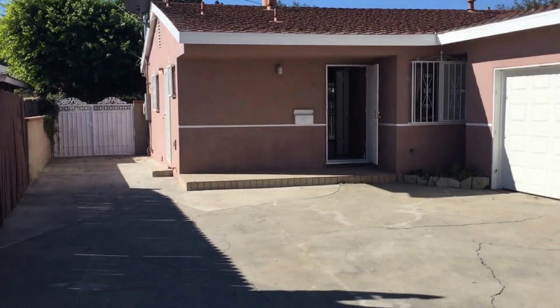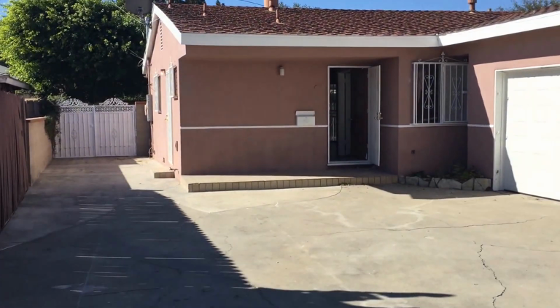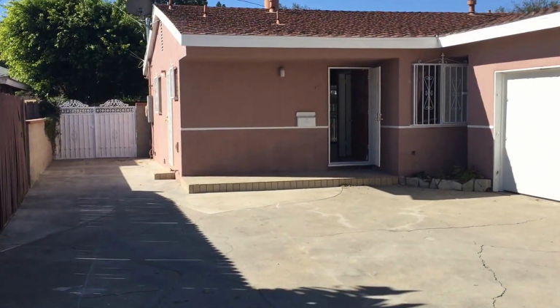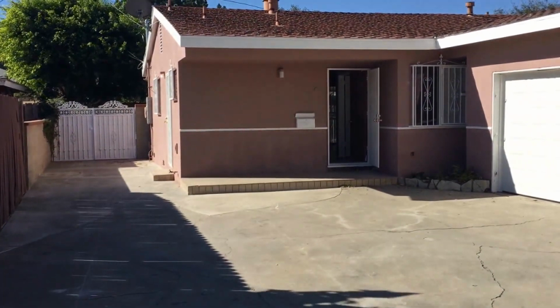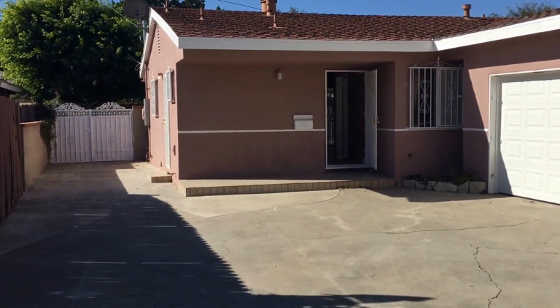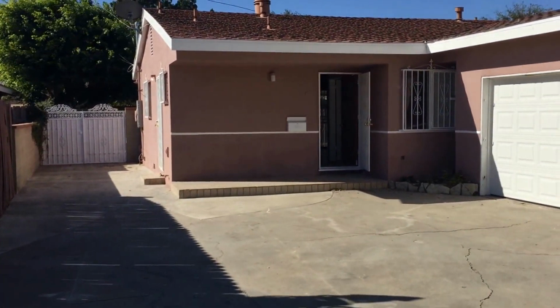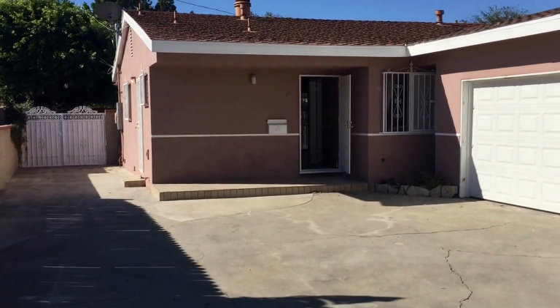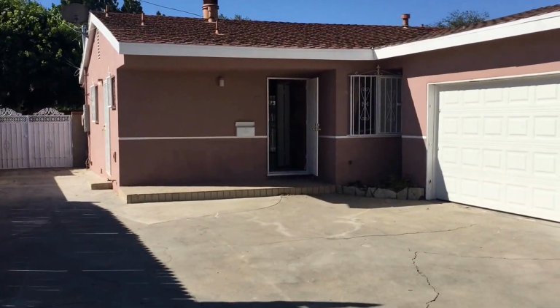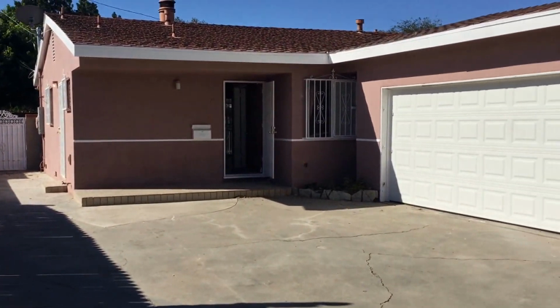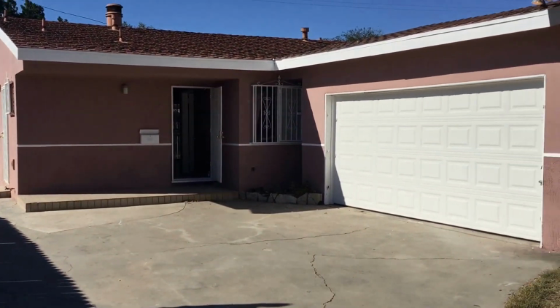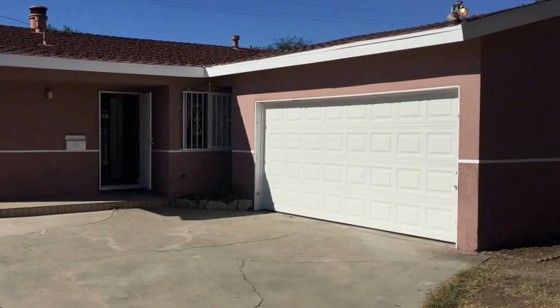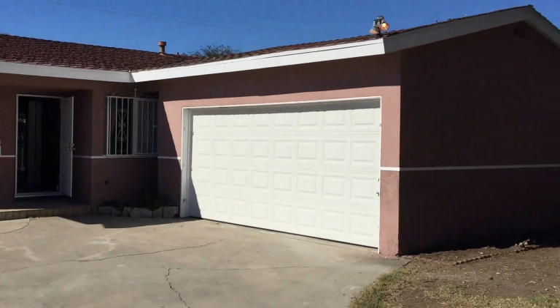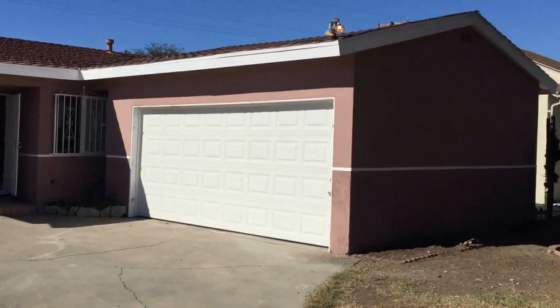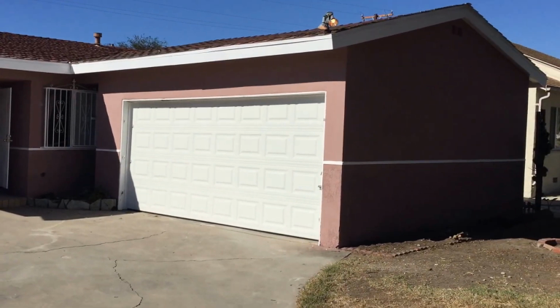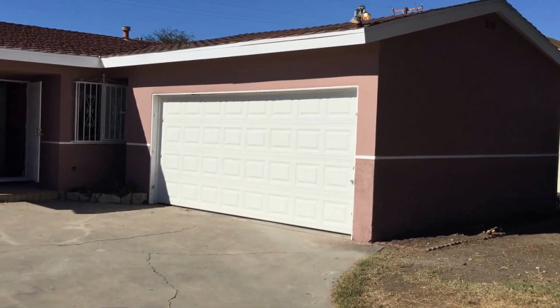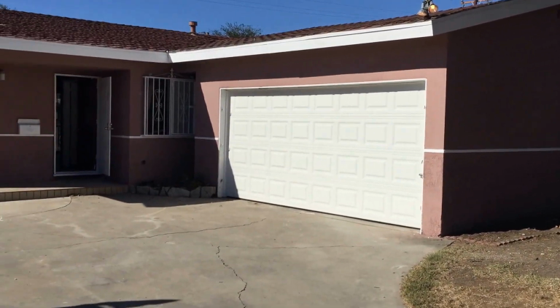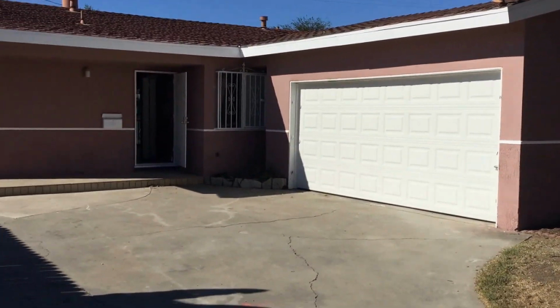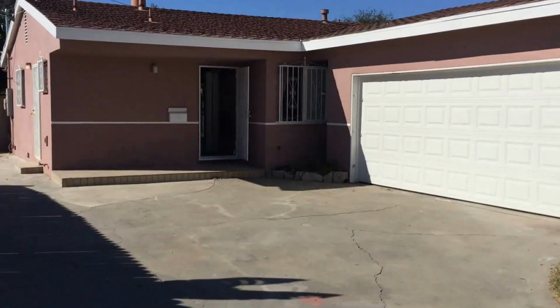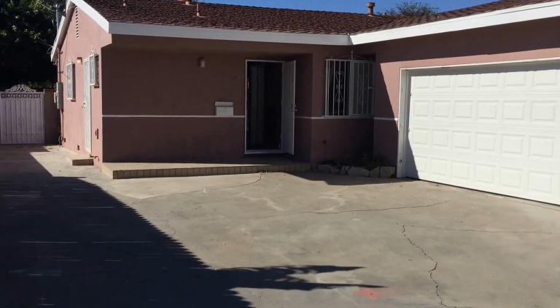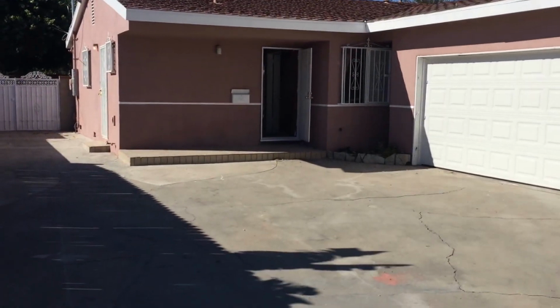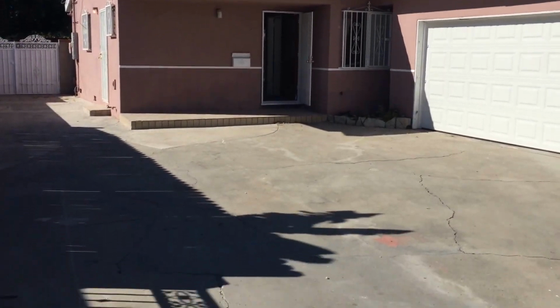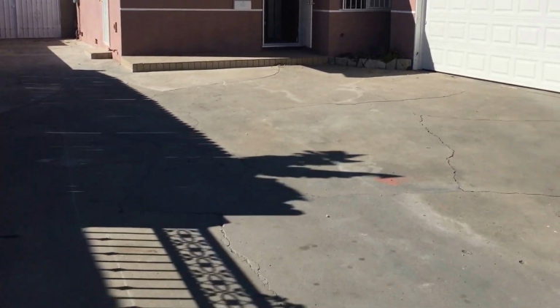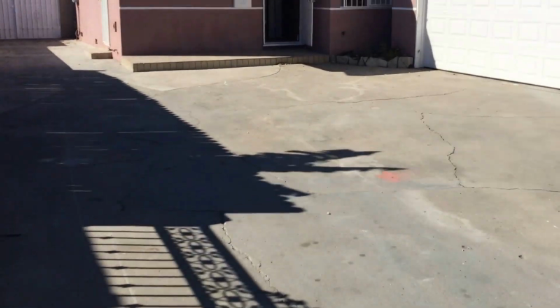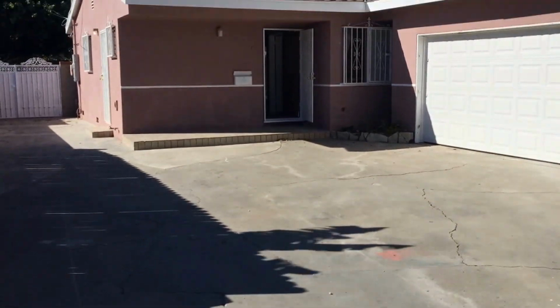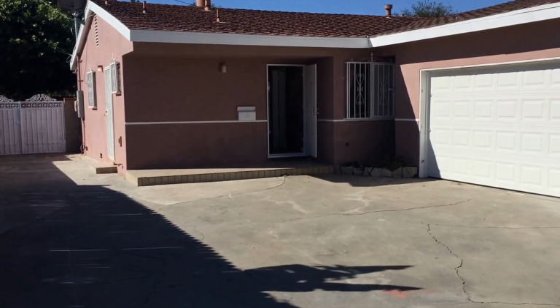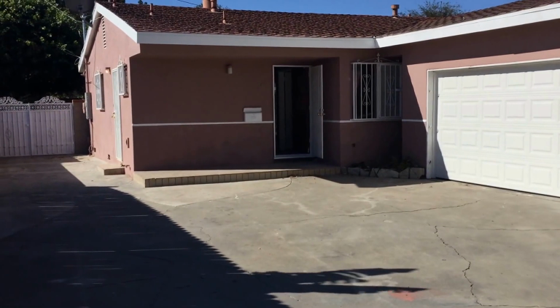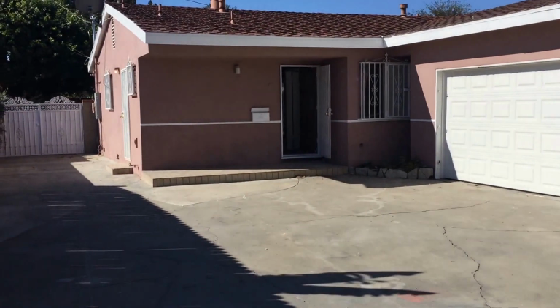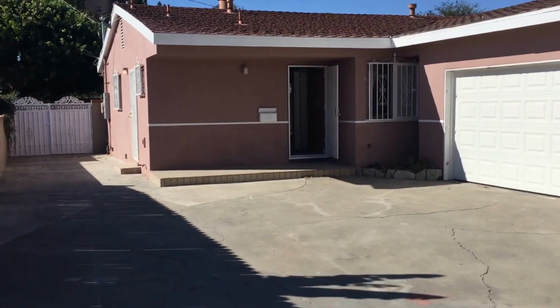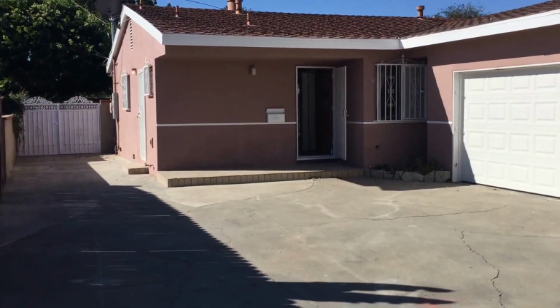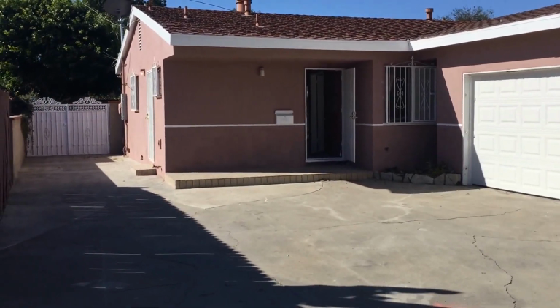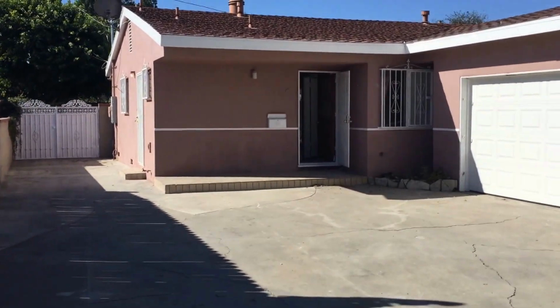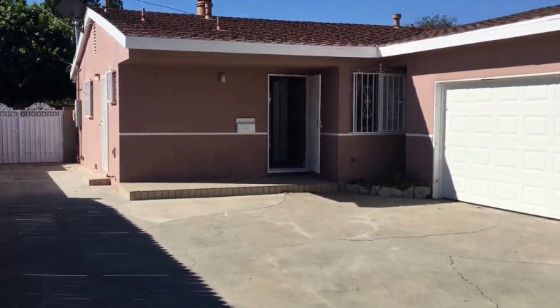Hello everybody, we have 15323 Albertus Avenue in the city of Norwalk. This home is for sale. It's located, again, 15323 in the city of Norwalk.